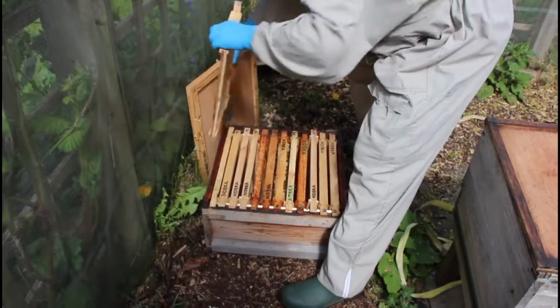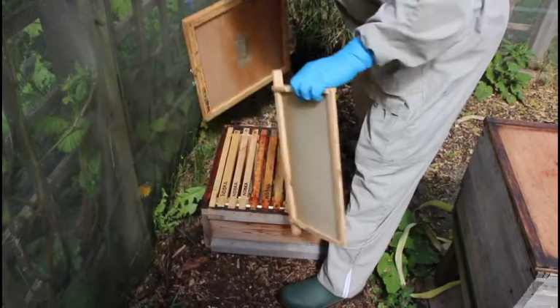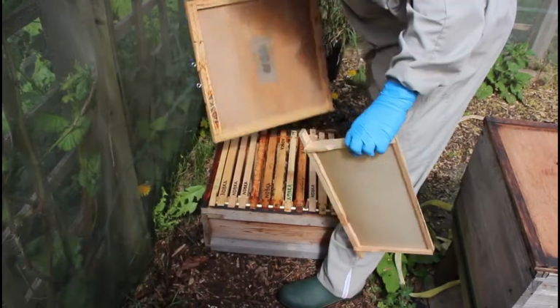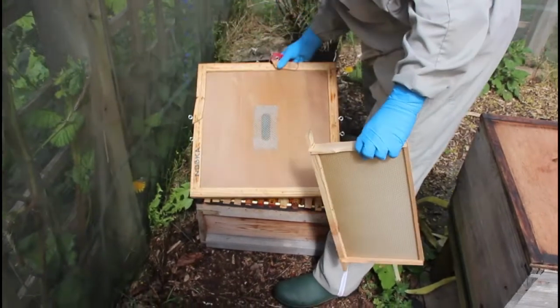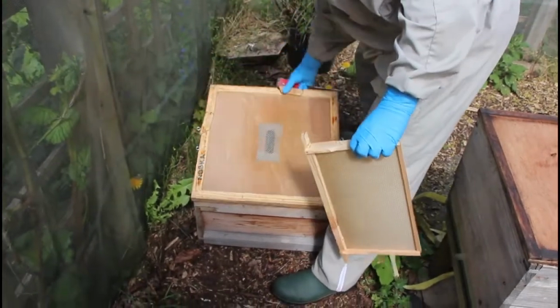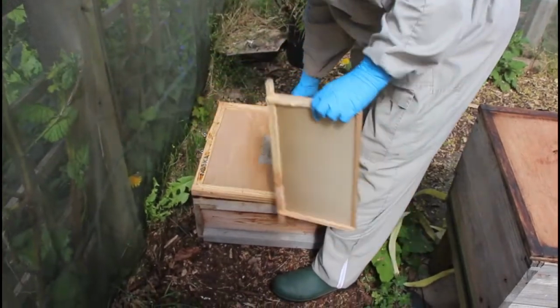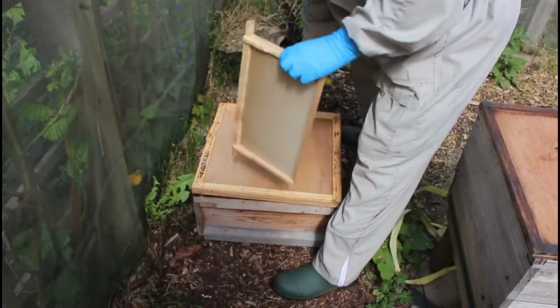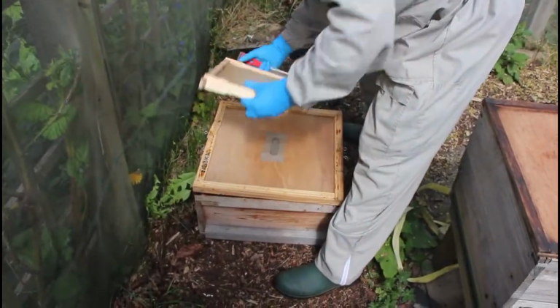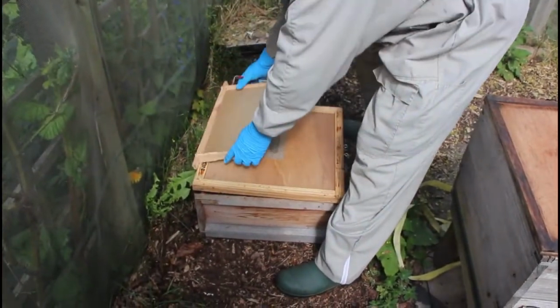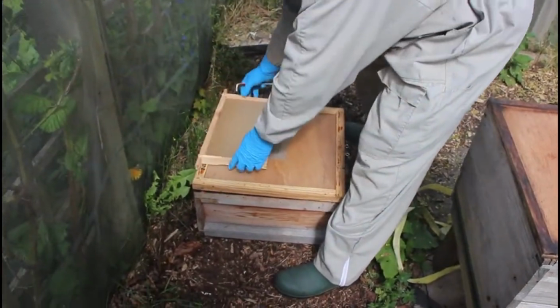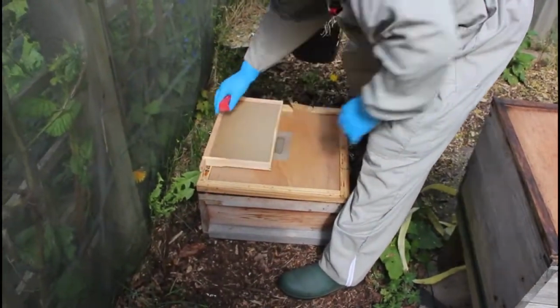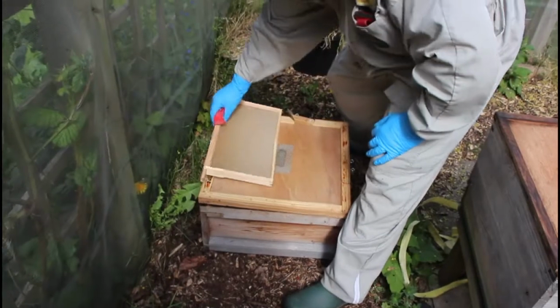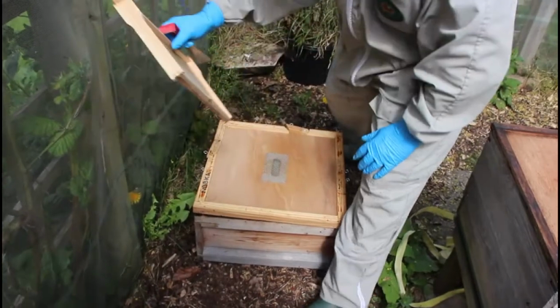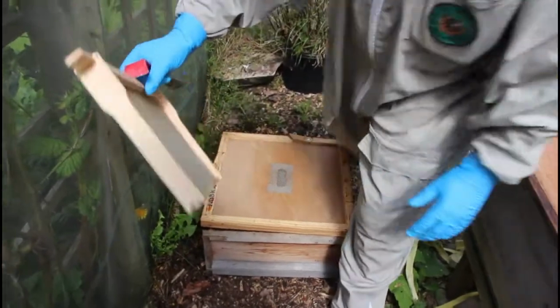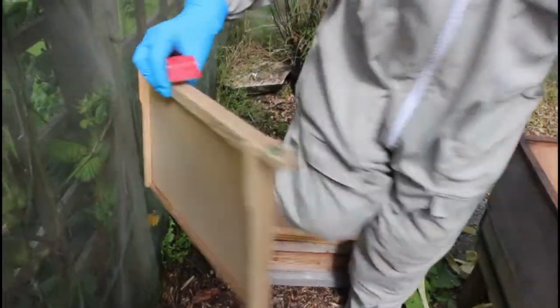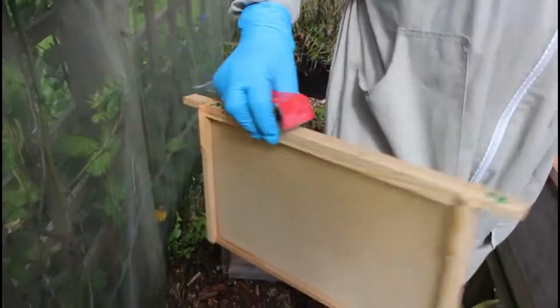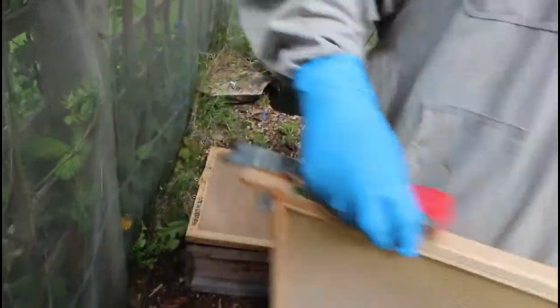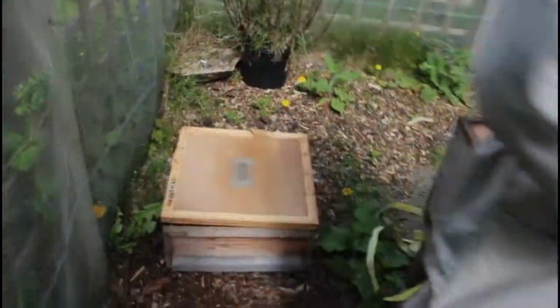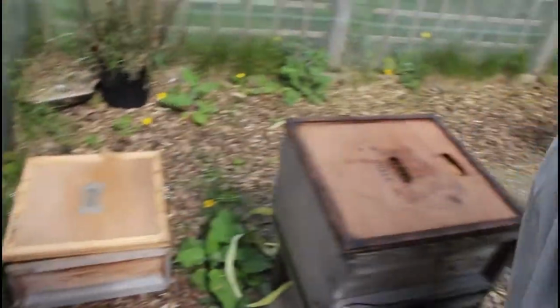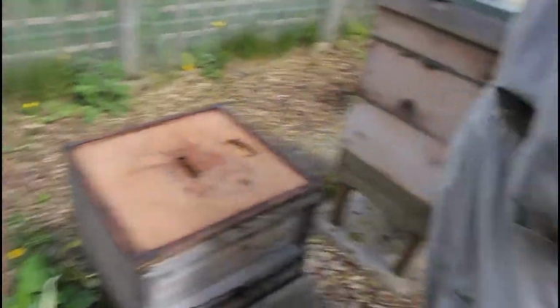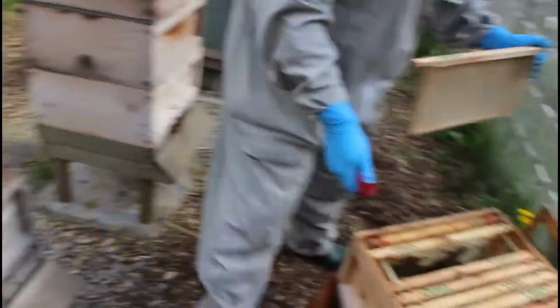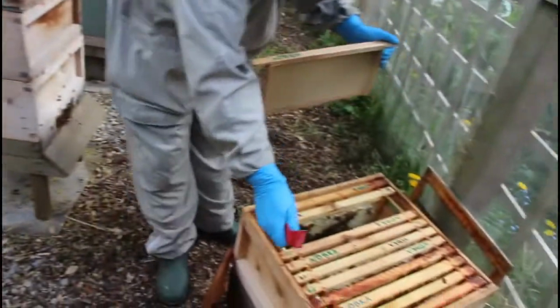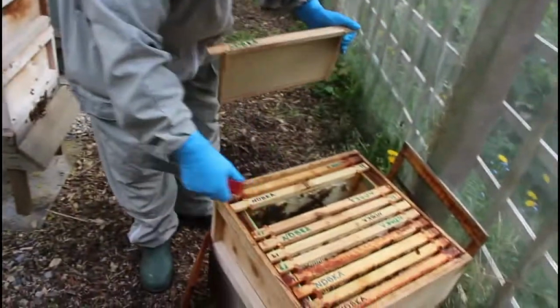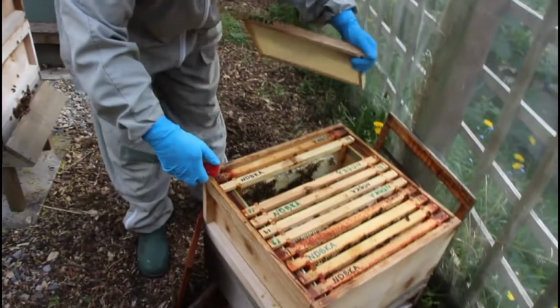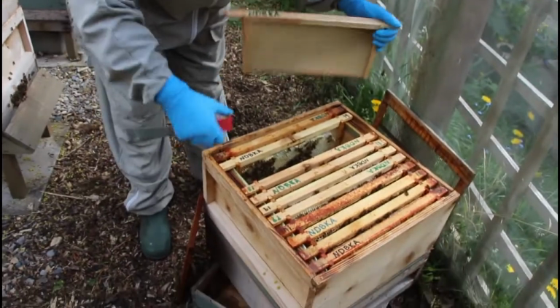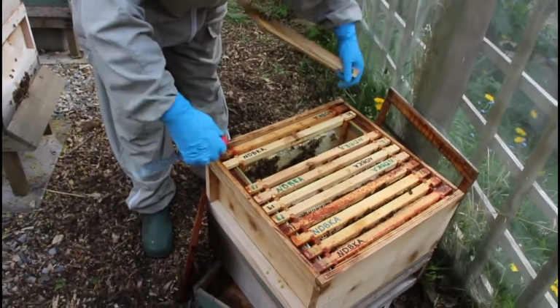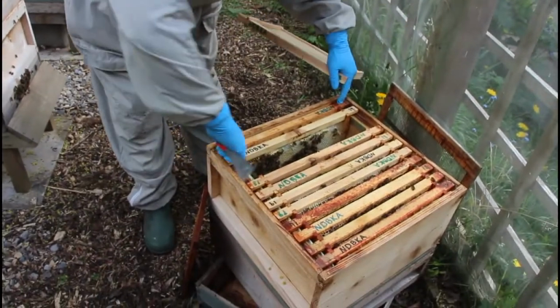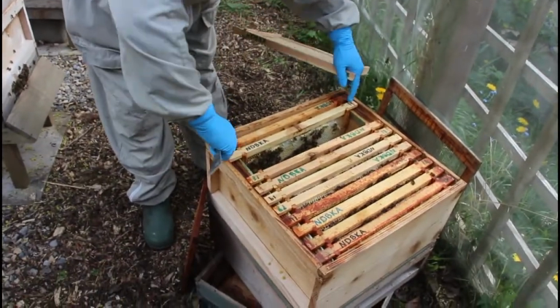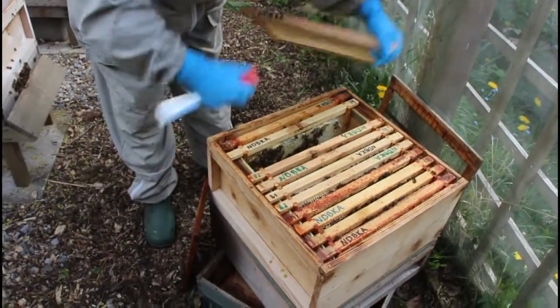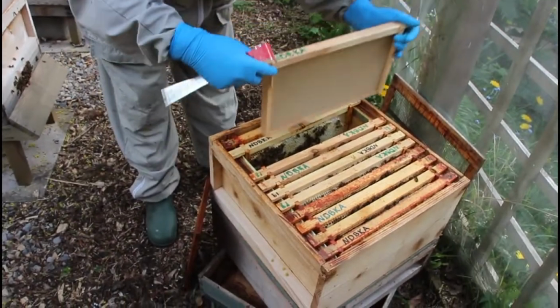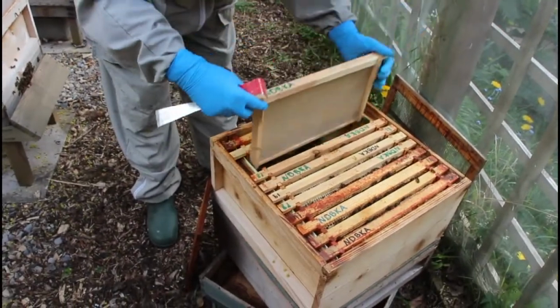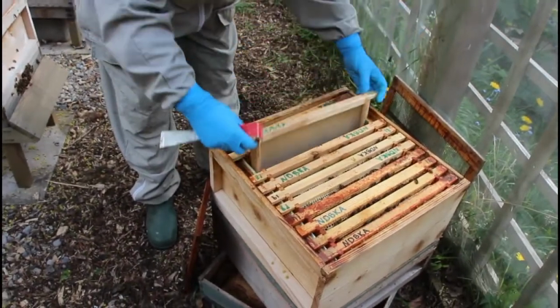It's got a board below it so she's not going anywhere, and I'm going to put that board temporarily over the top. Here's an empty frame to go back into the hive that we were just going through — I'm just going to put that there.